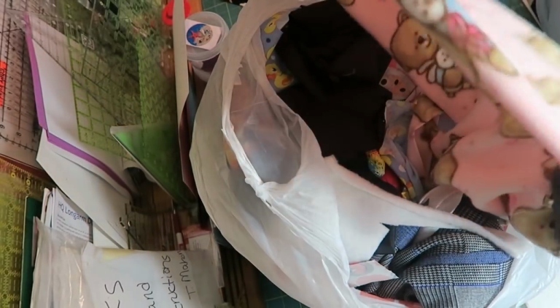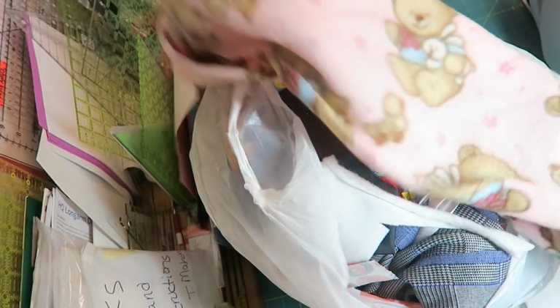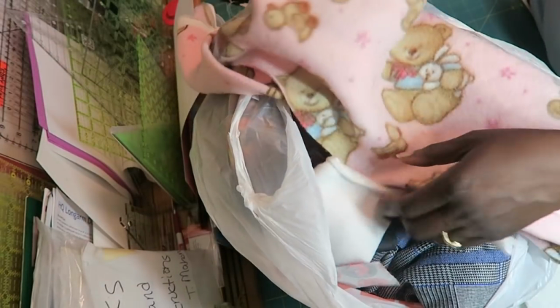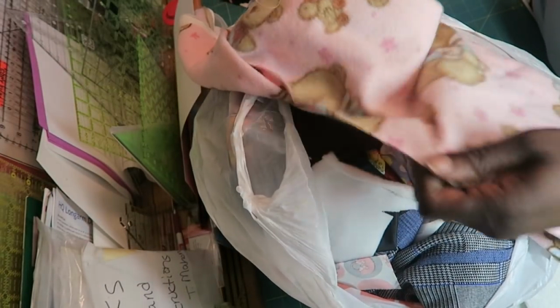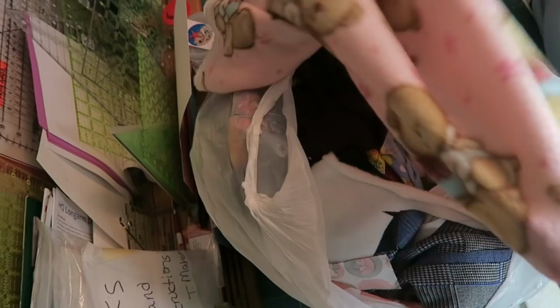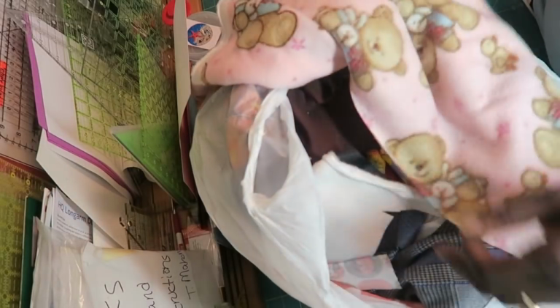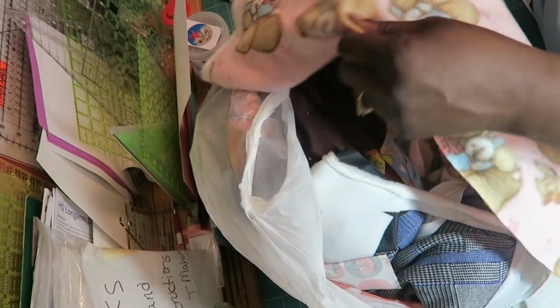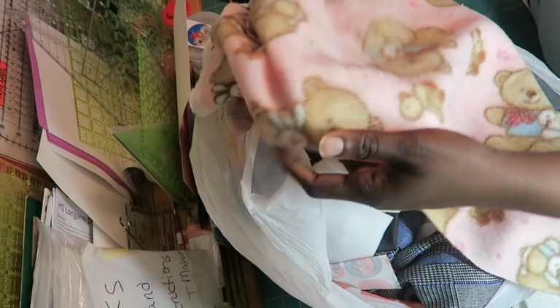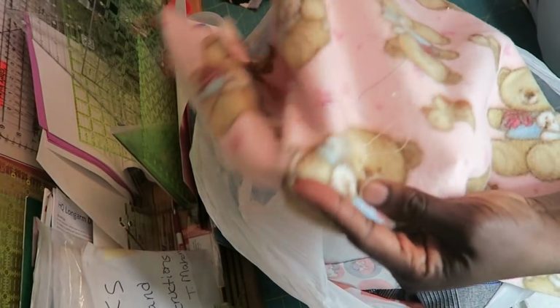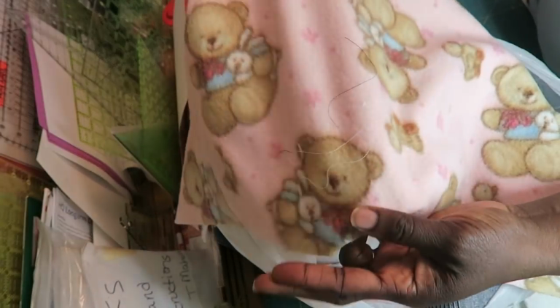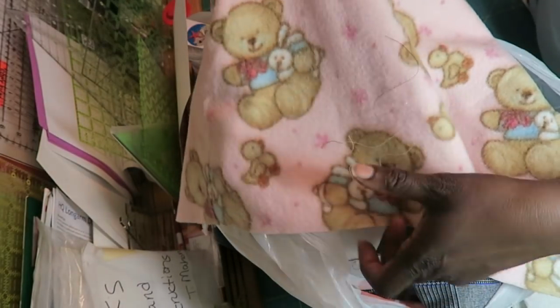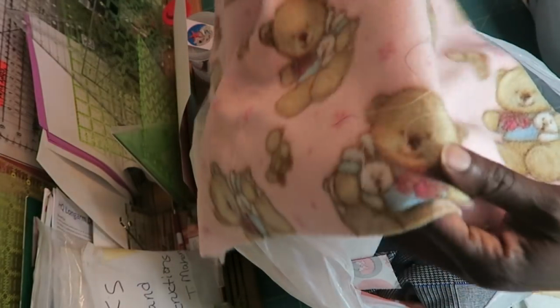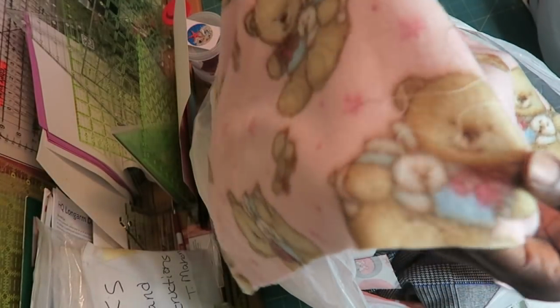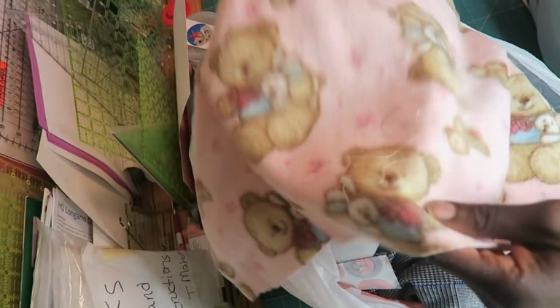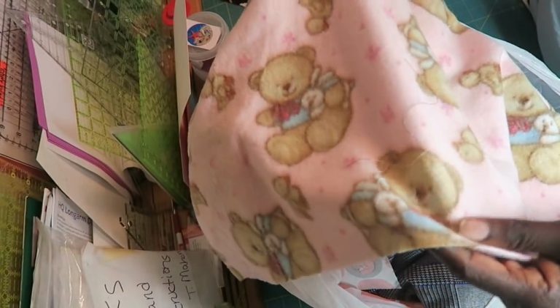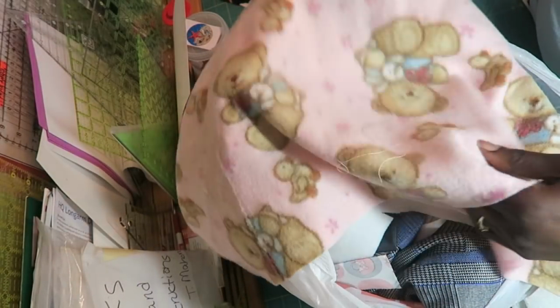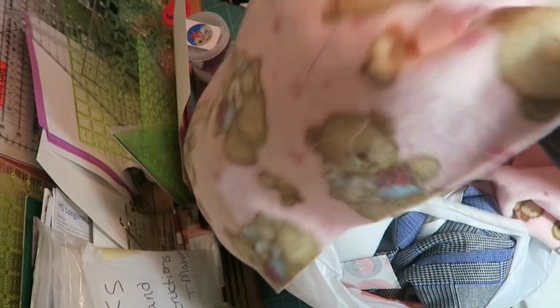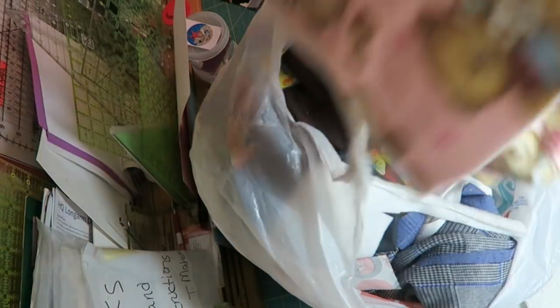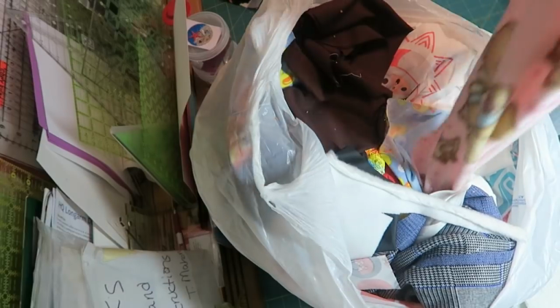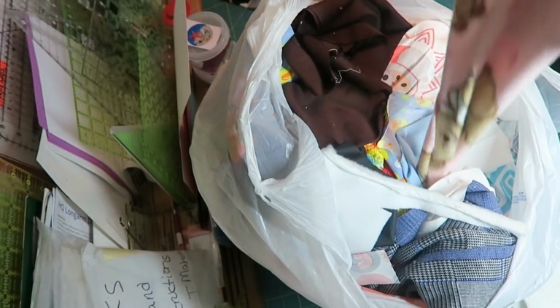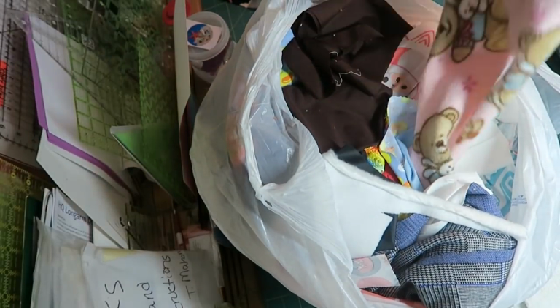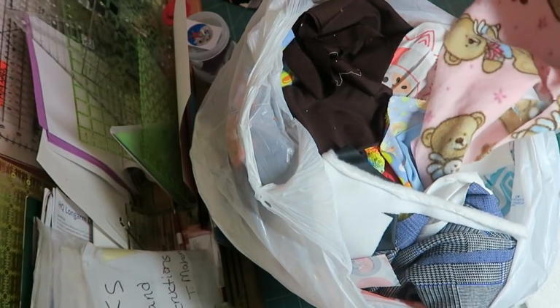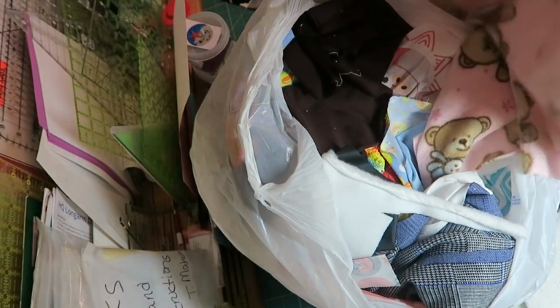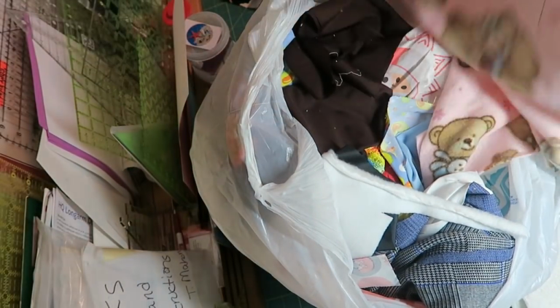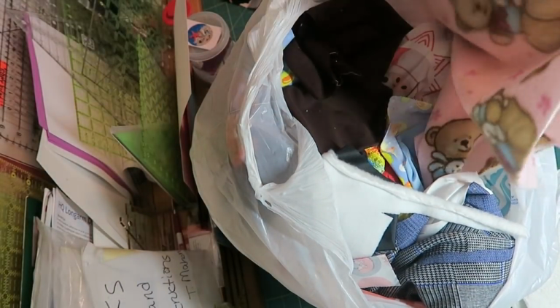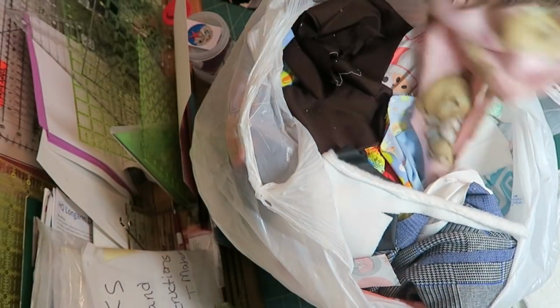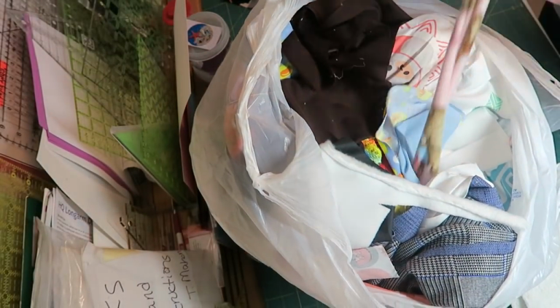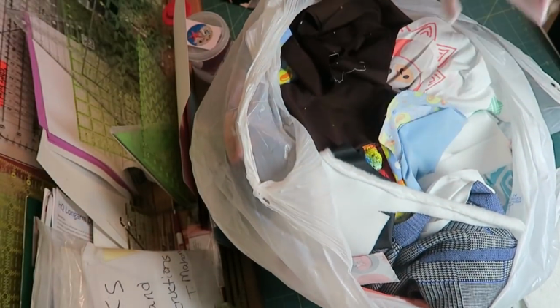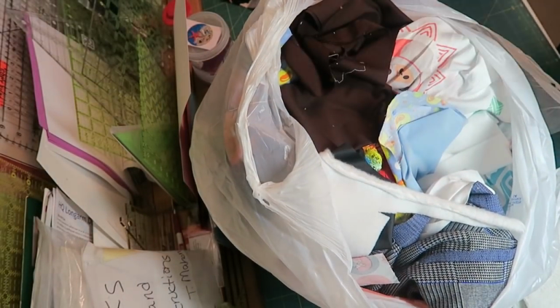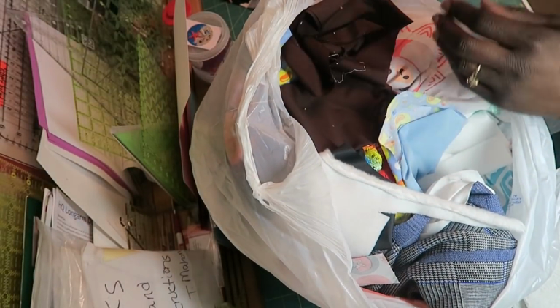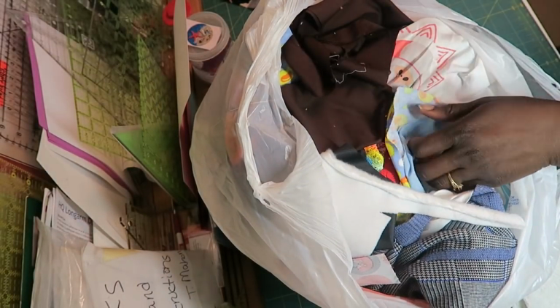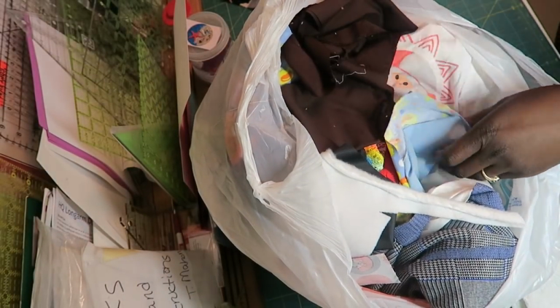Now I have a big piece of fleece here that I think can just be made into a kennel quilt — just double it up. So I'm going to save this for a lady that I know who makes the kennel quilts.